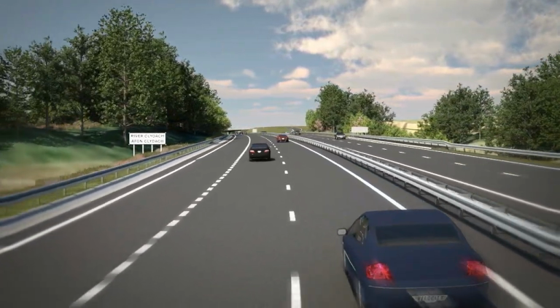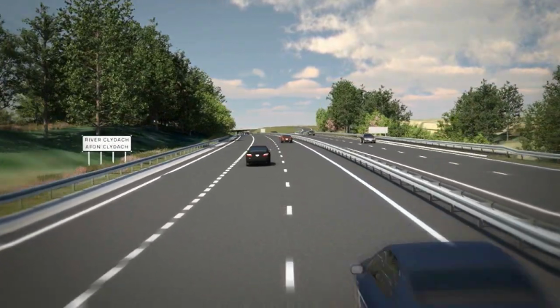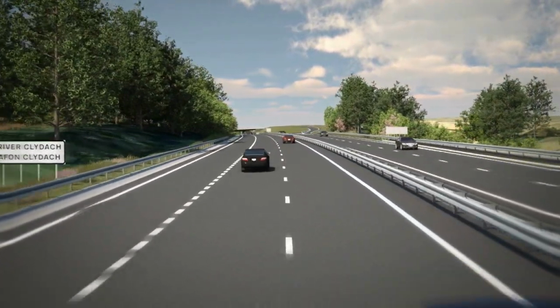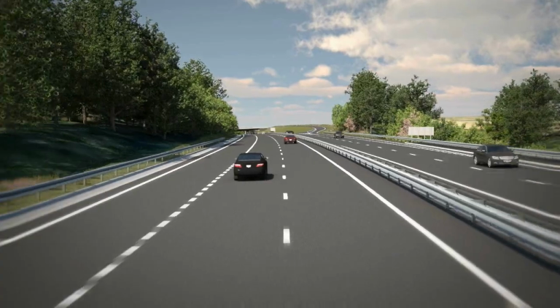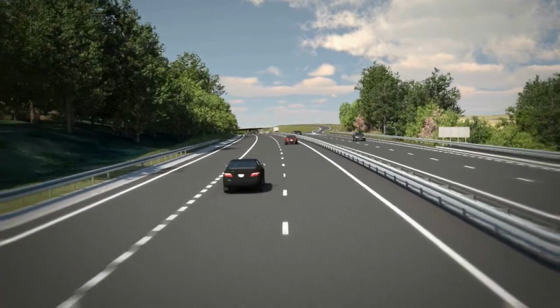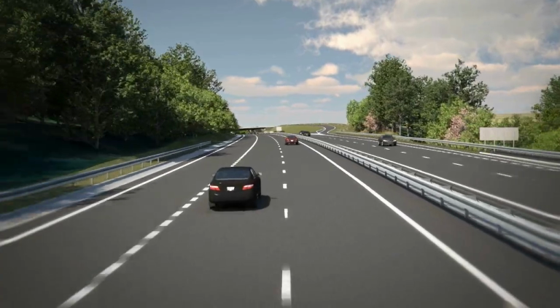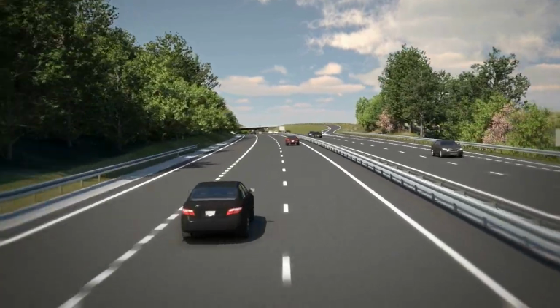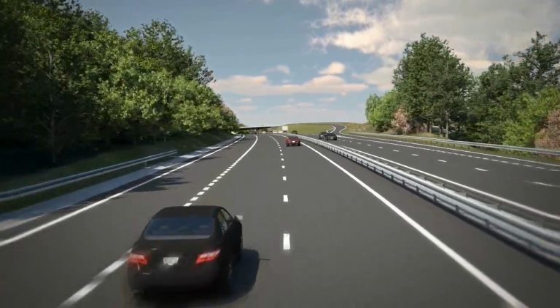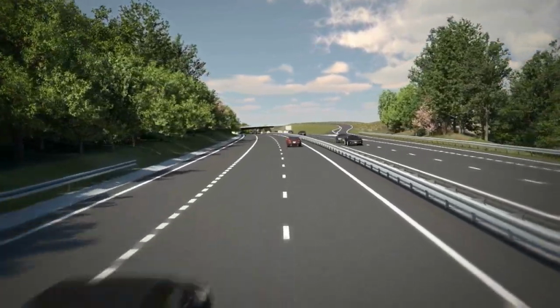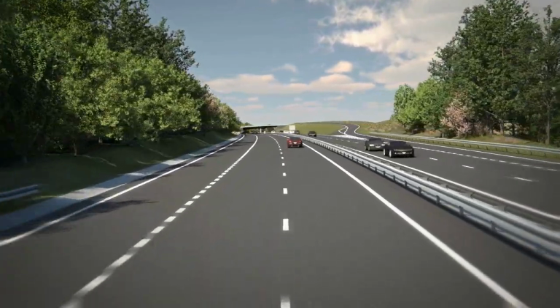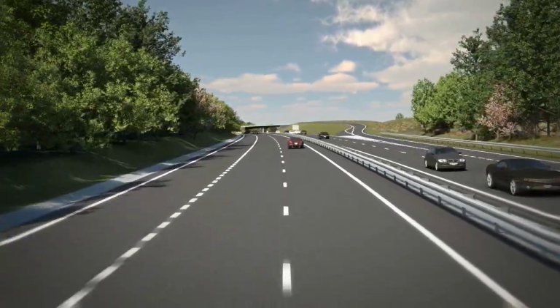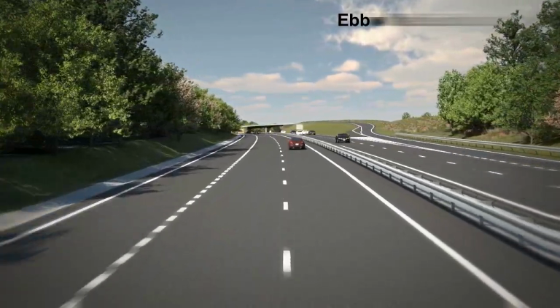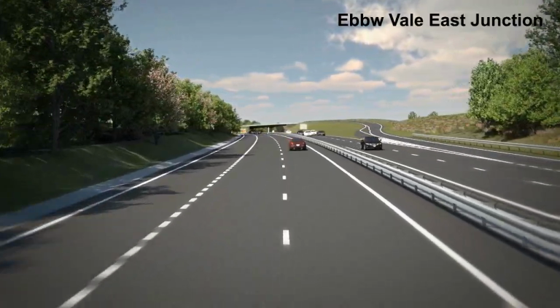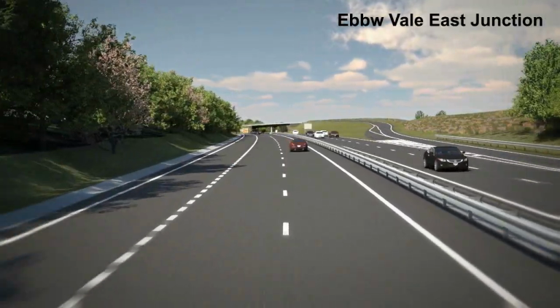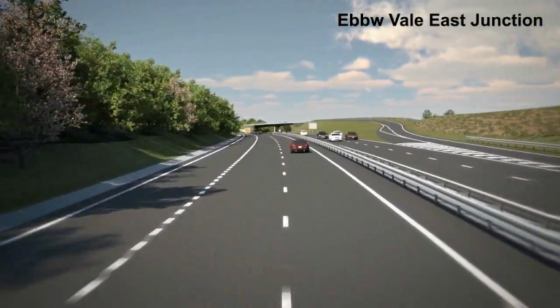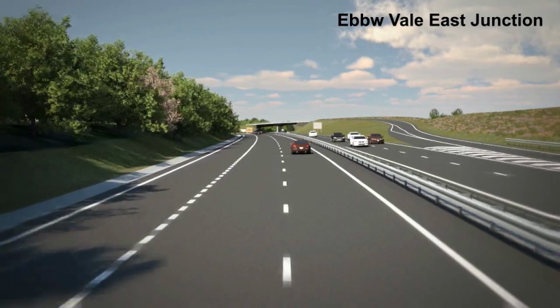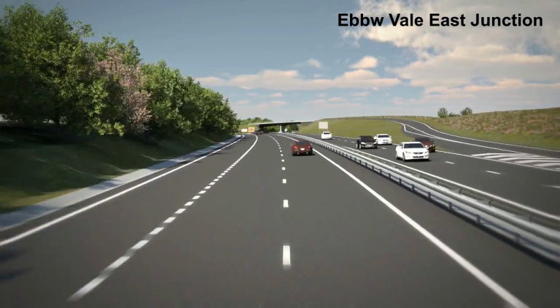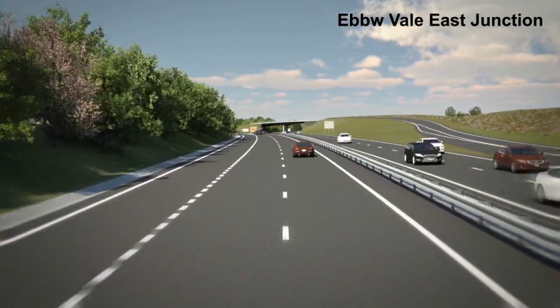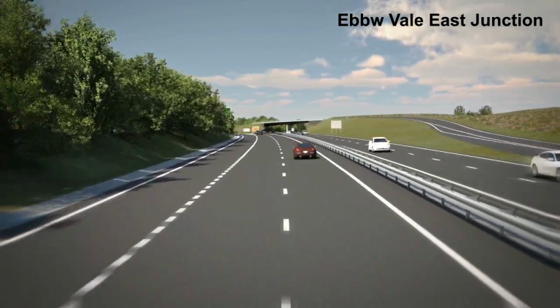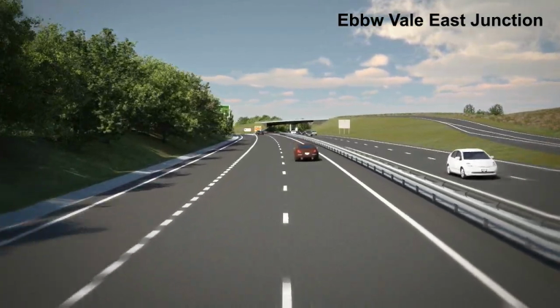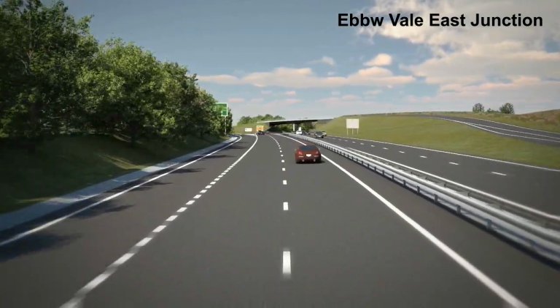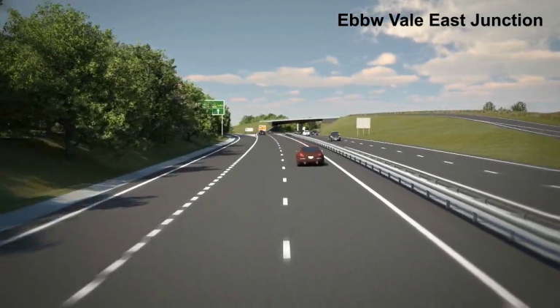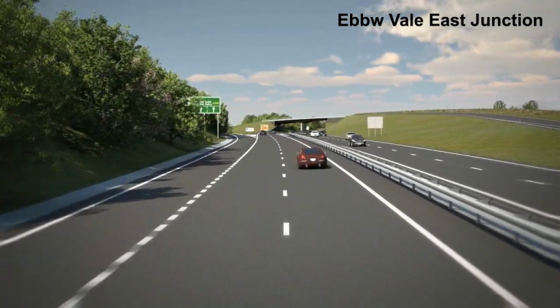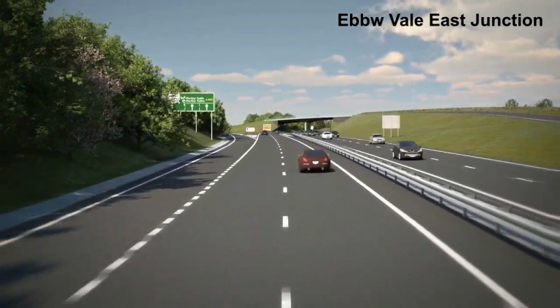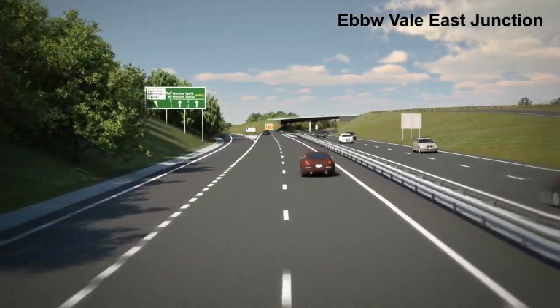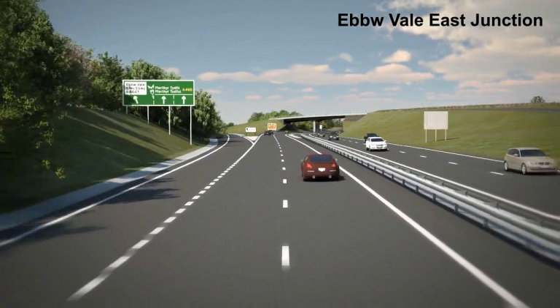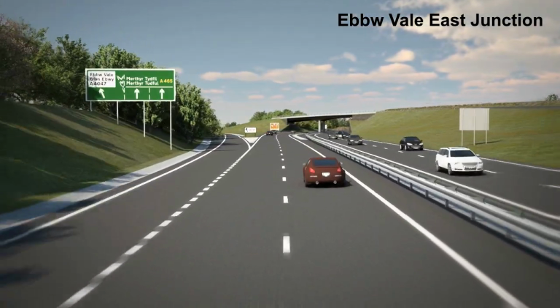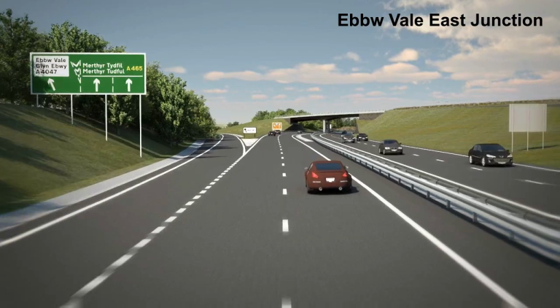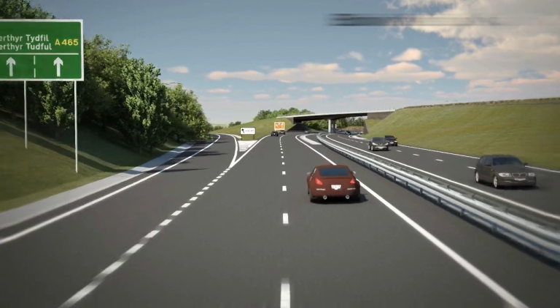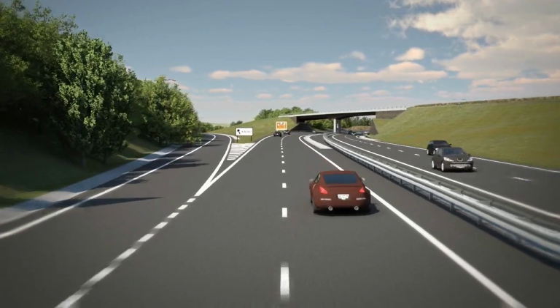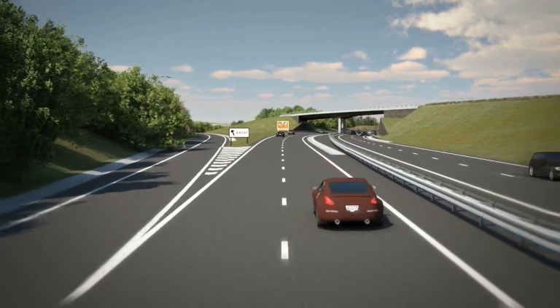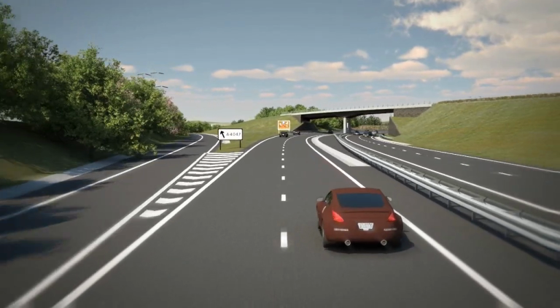As the route approaches the Ebbw Vale East Junction, it crosses over the River Clydach and the climbing lane peels off as a lane drop to join the existing A465, which would be detrunked.